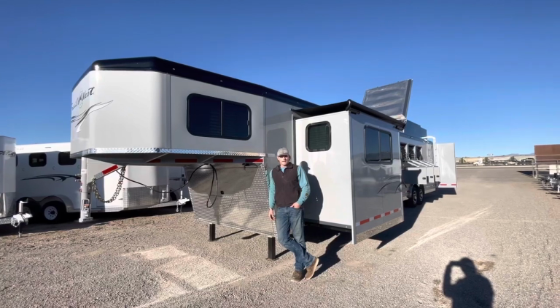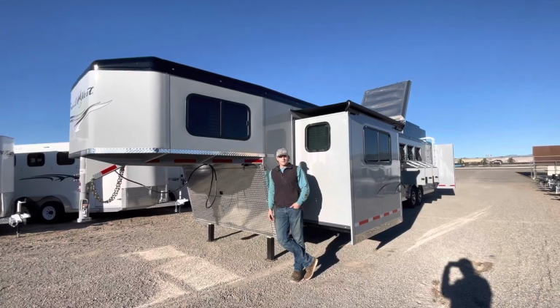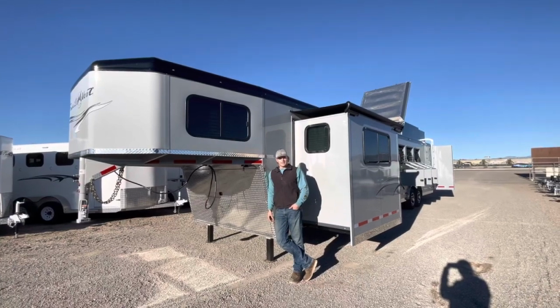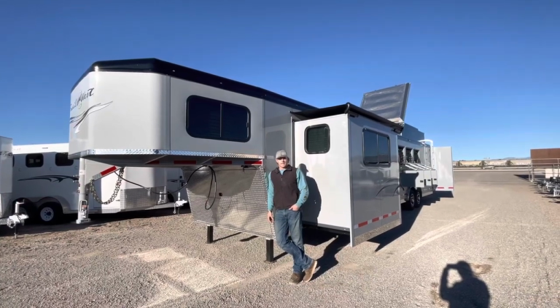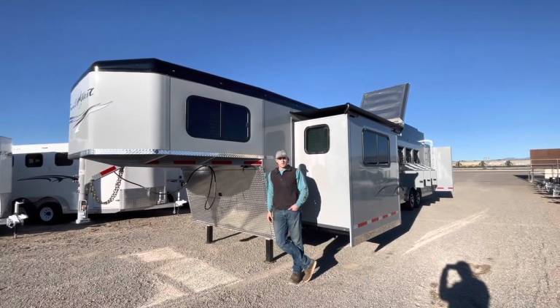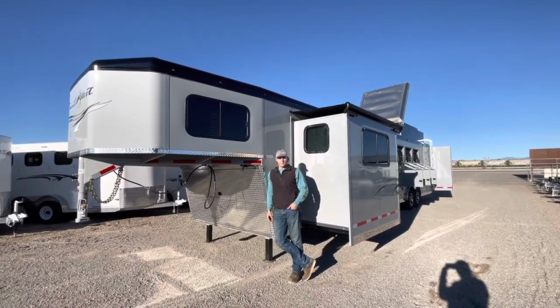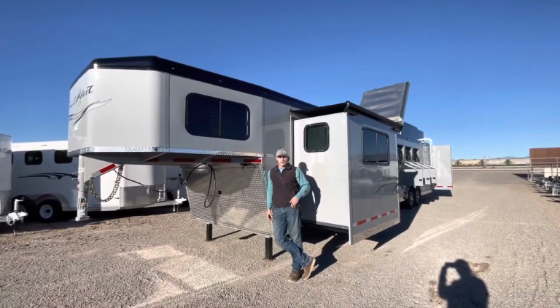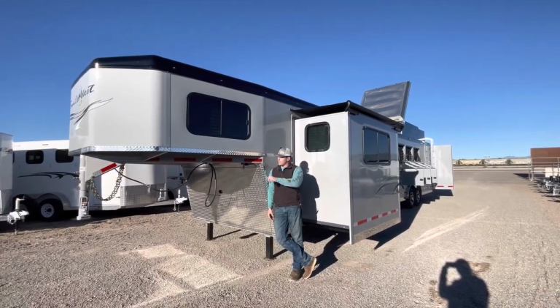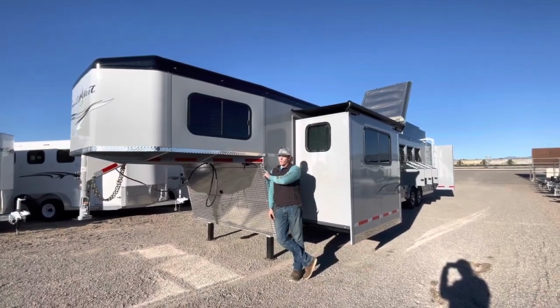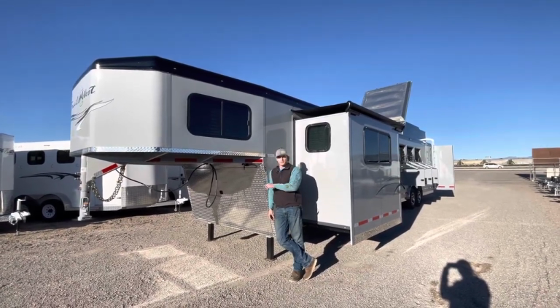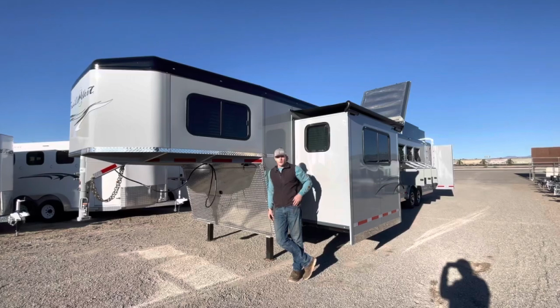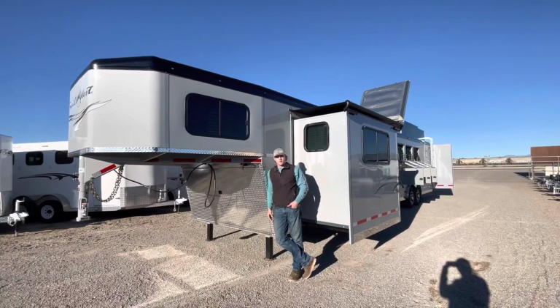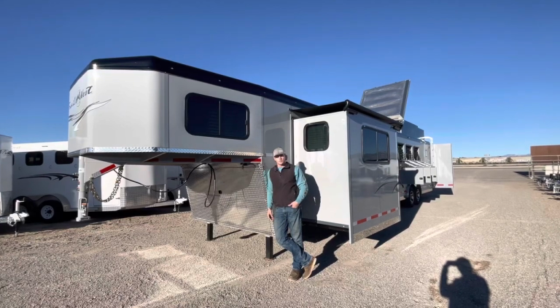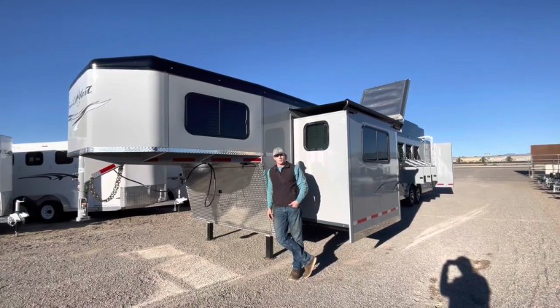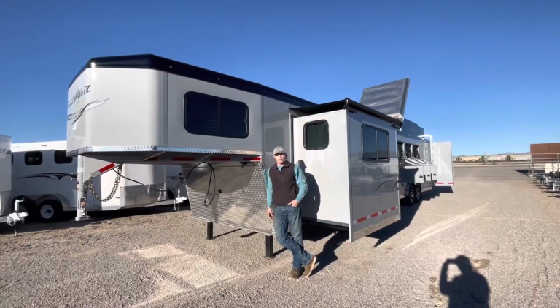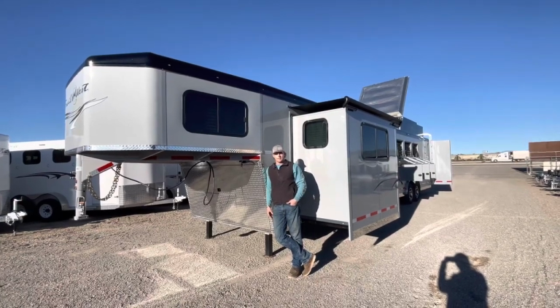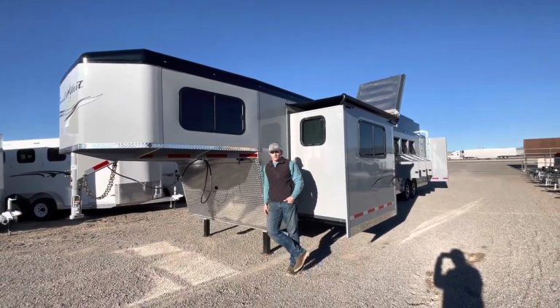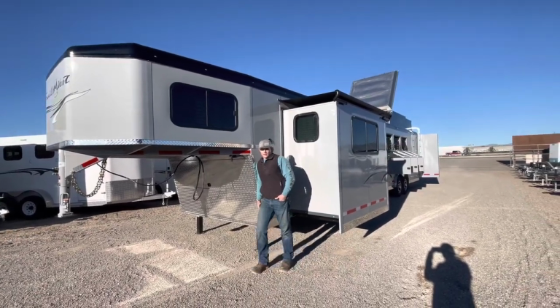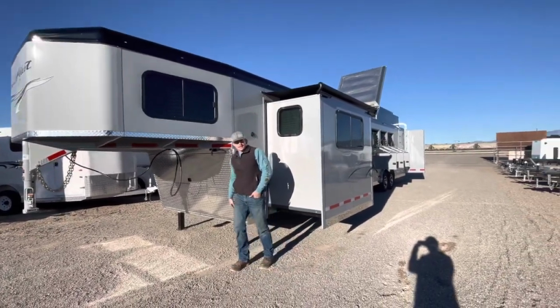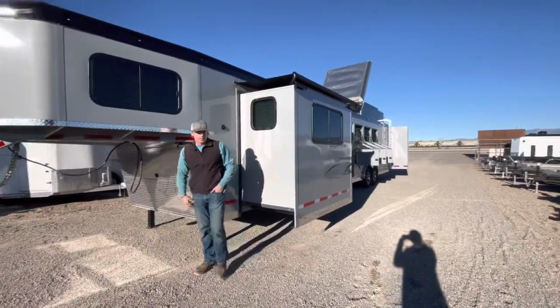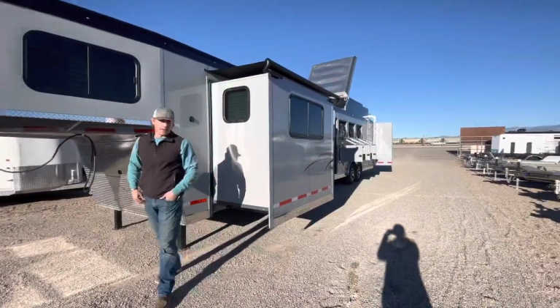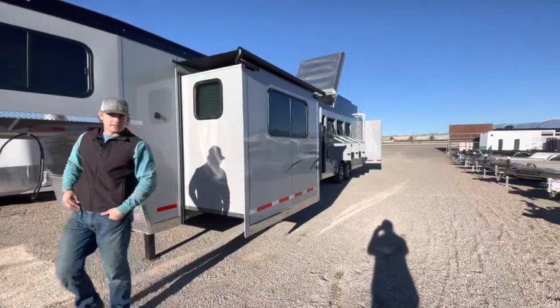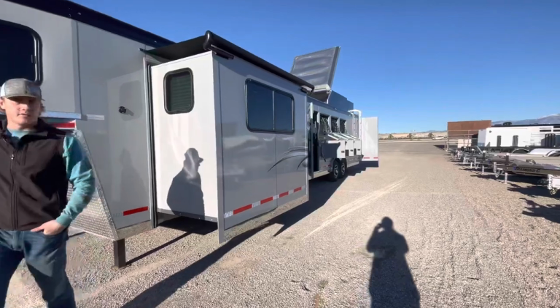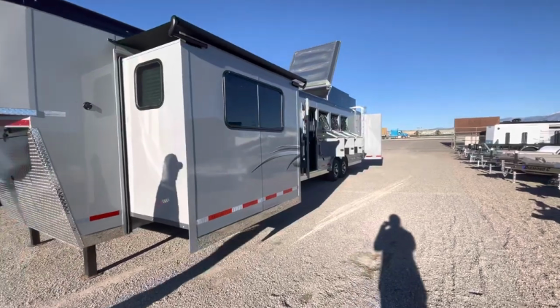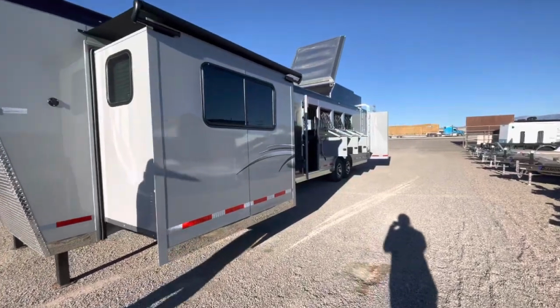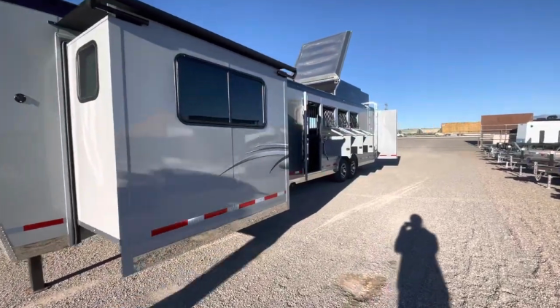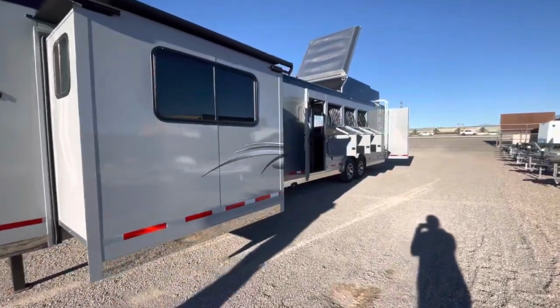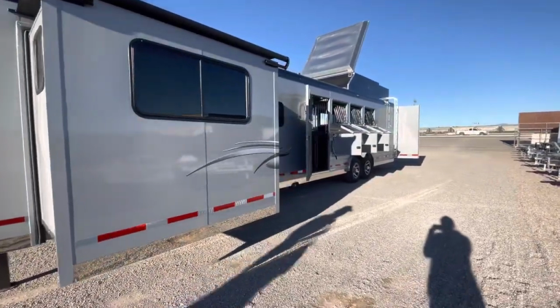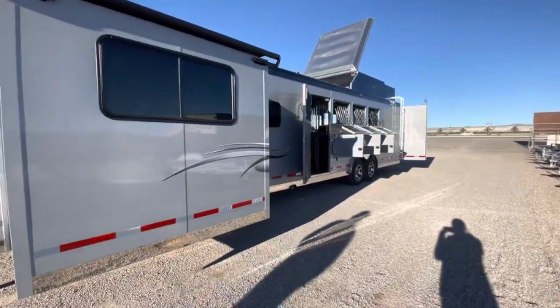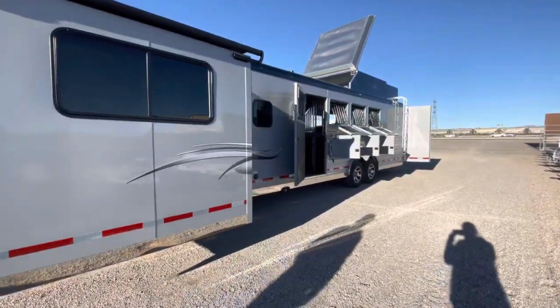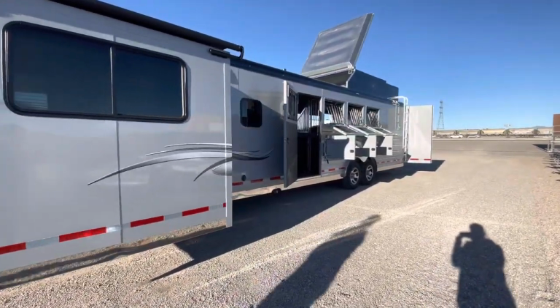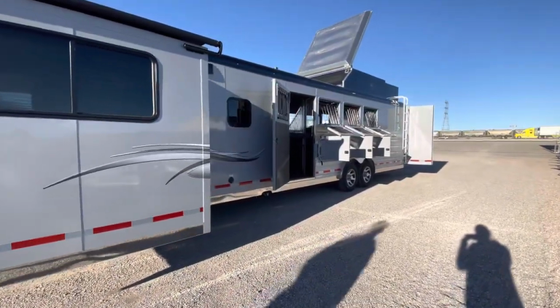Good afternoon guys. Thank you for taking a little bit of time out of your day to check out the walk-around video on this 2023 Trails West Sierra. This here happens to be a 15-foot short wall, and it's also a four horse rear side load.